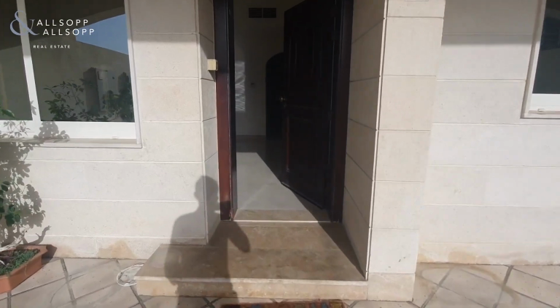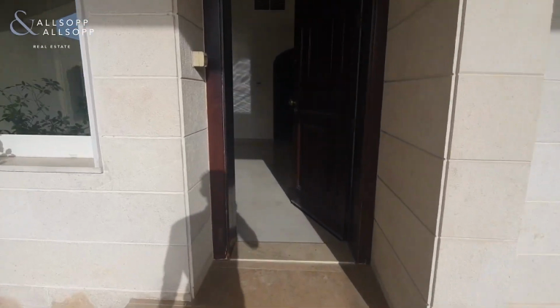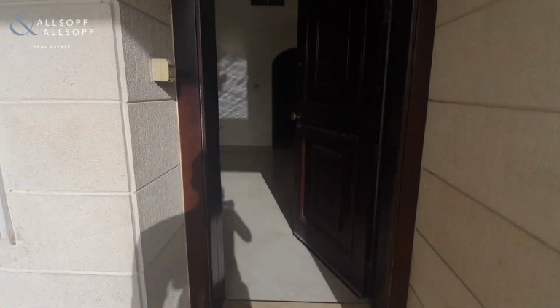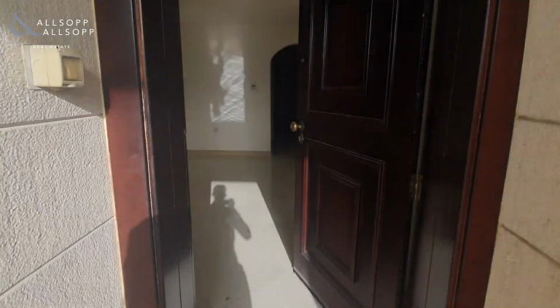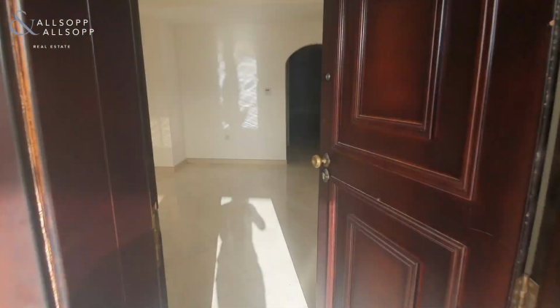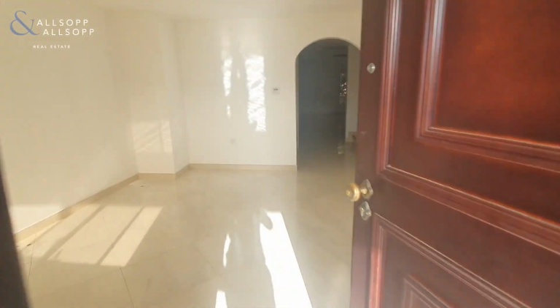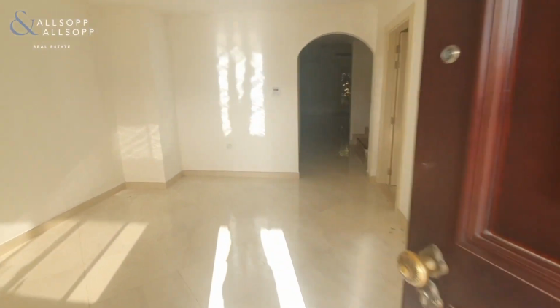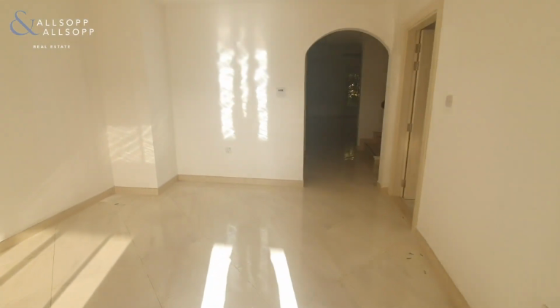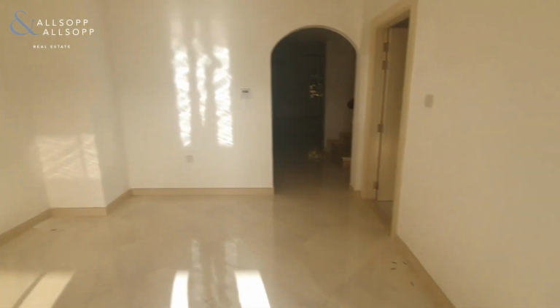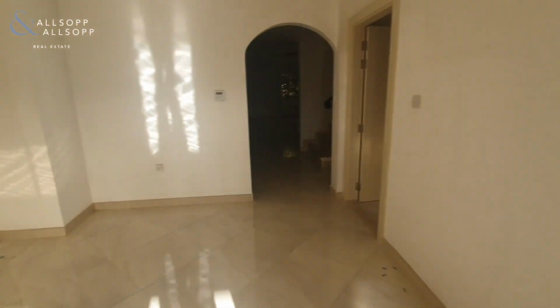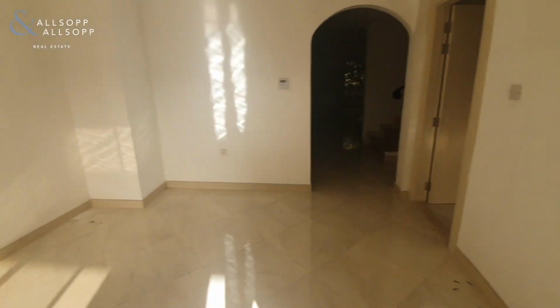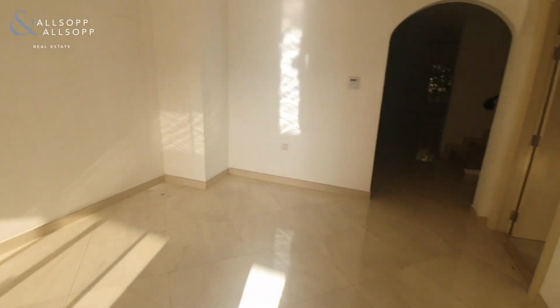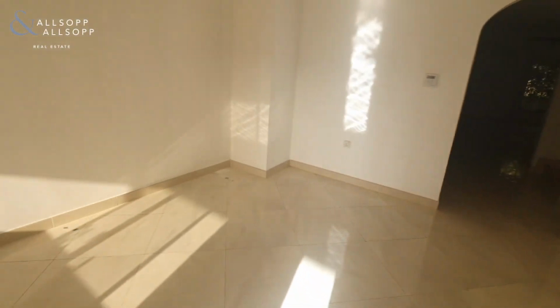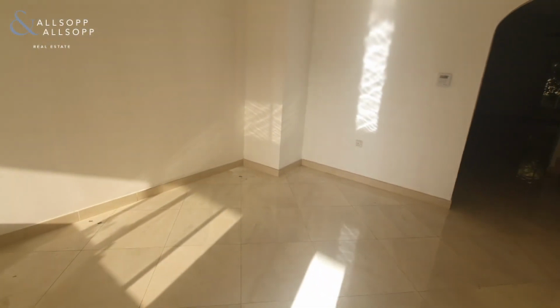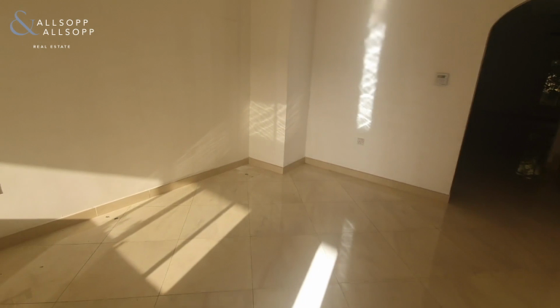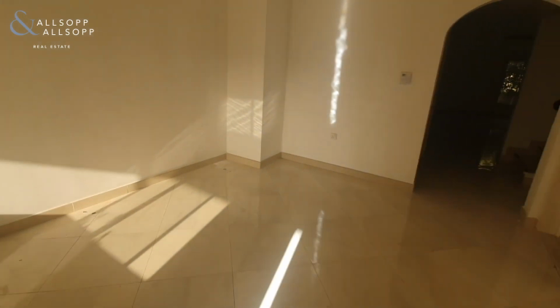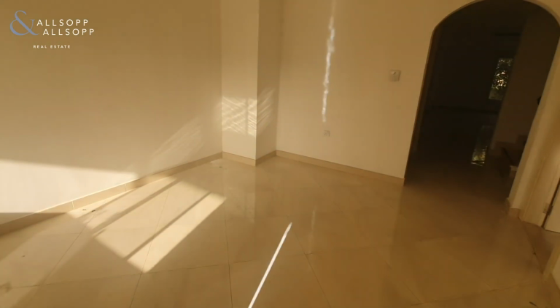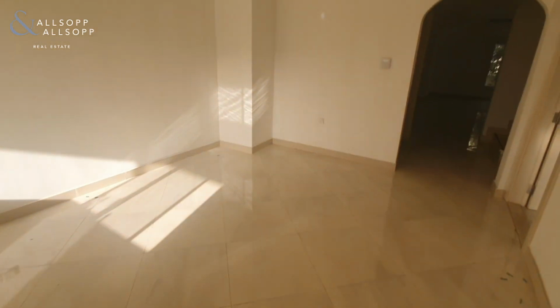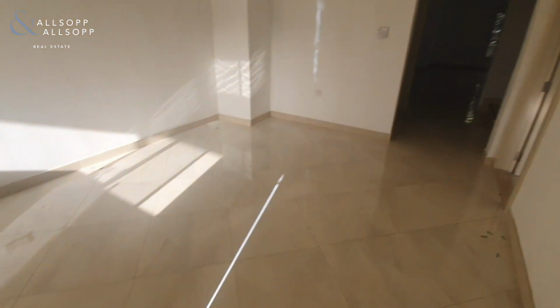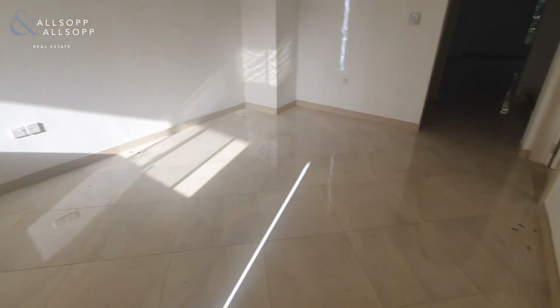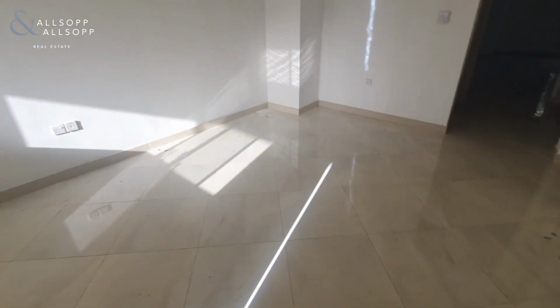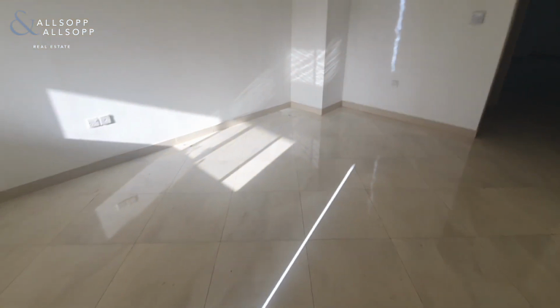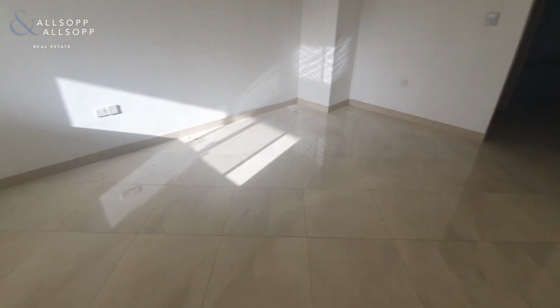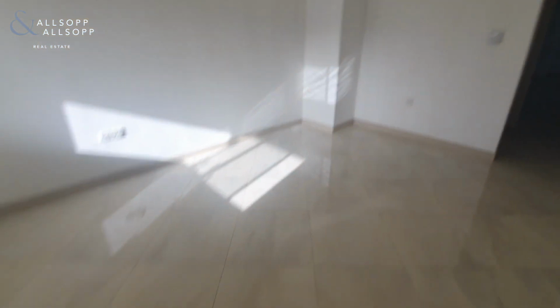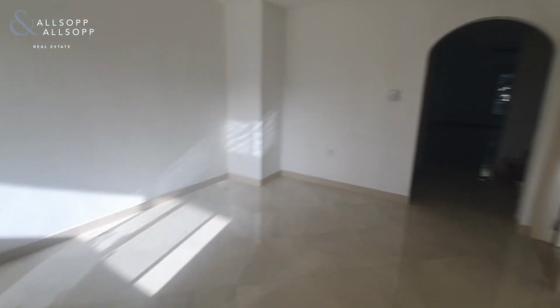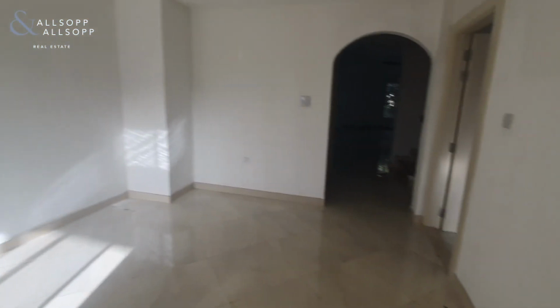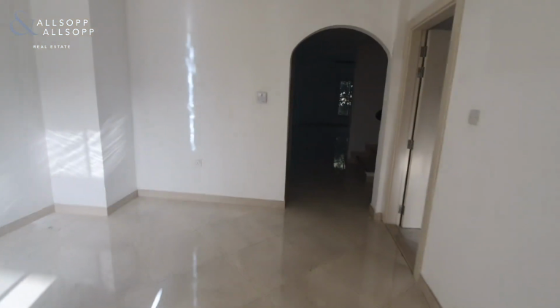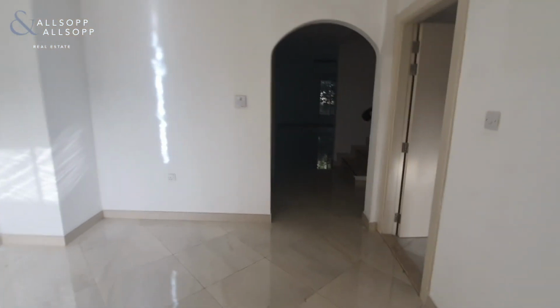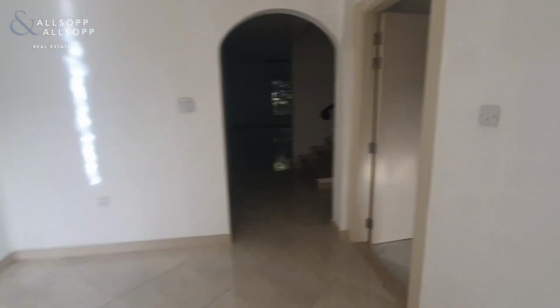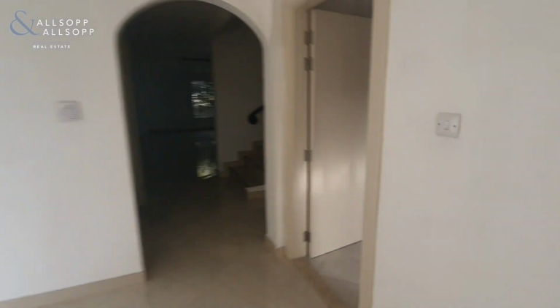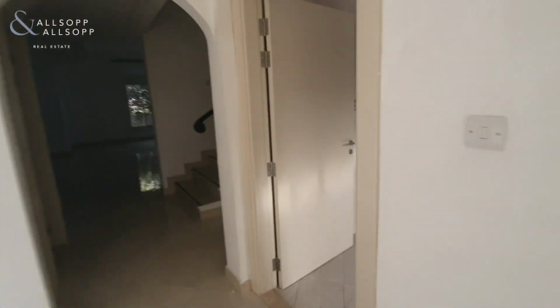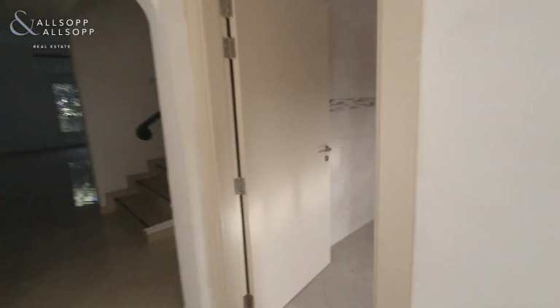Walking back in, this is the area that will be utilised as a dining room or just an extra family room, before going into your completely closed kitchen.